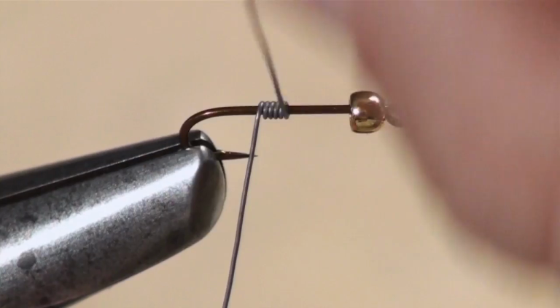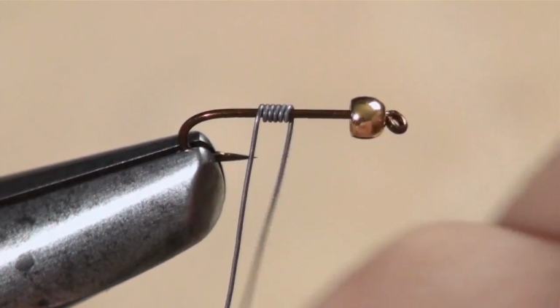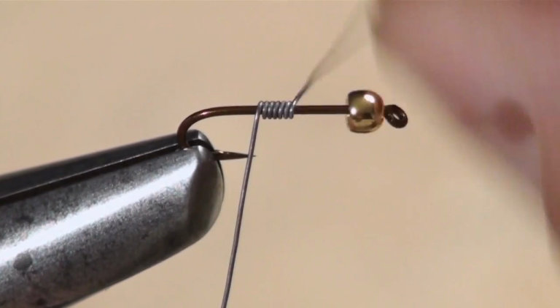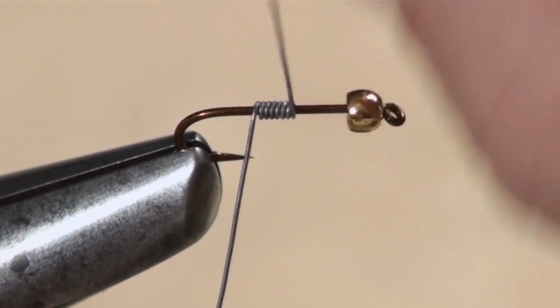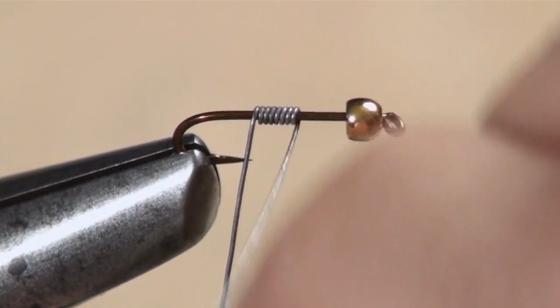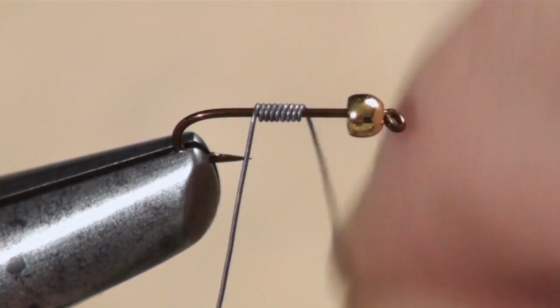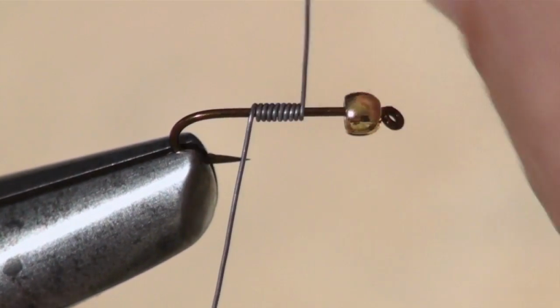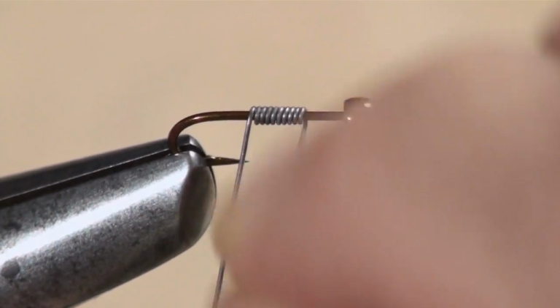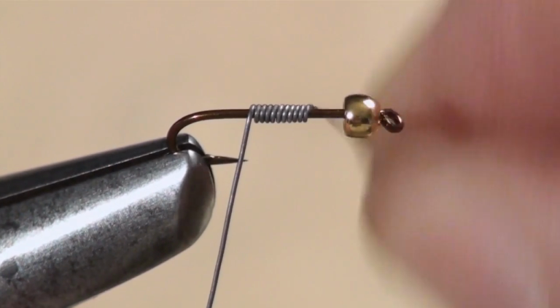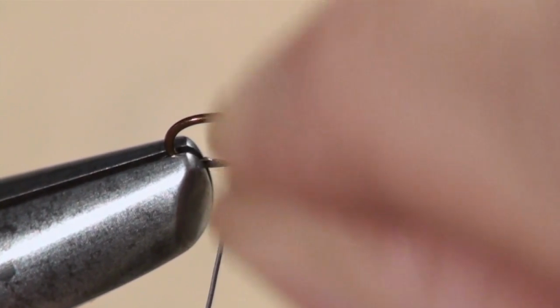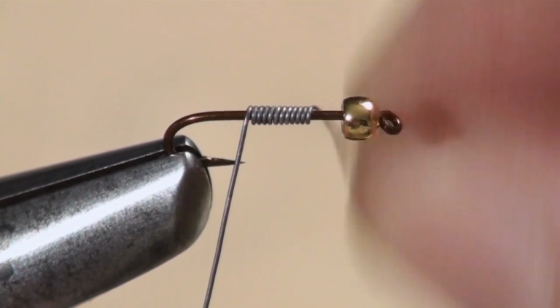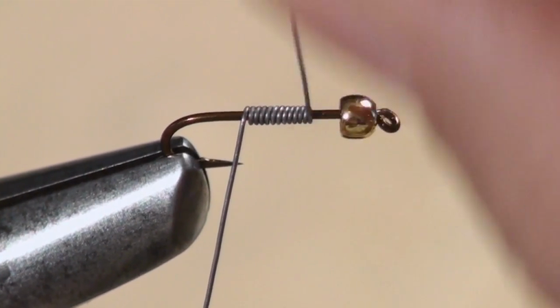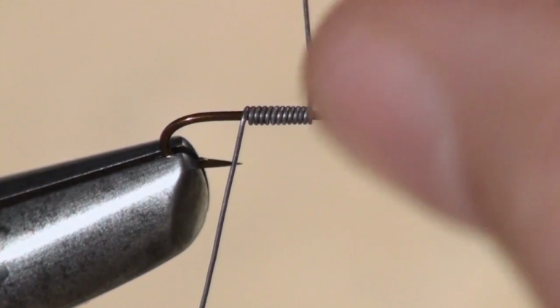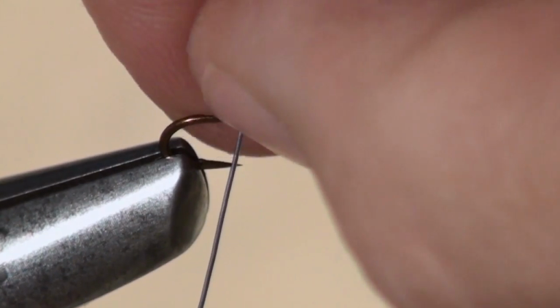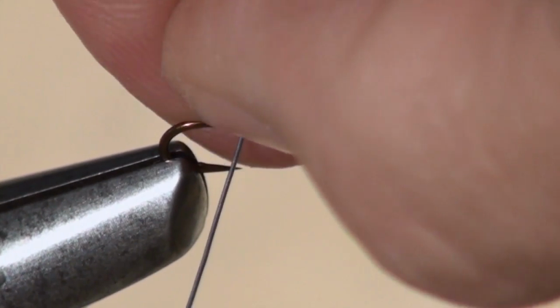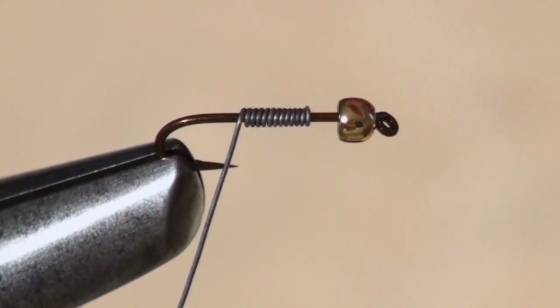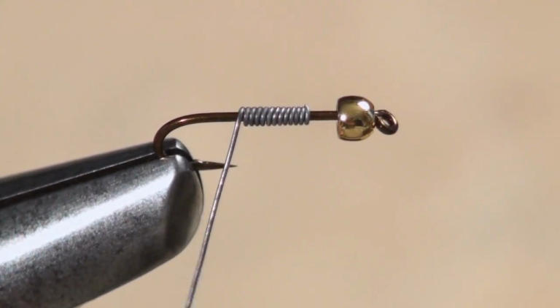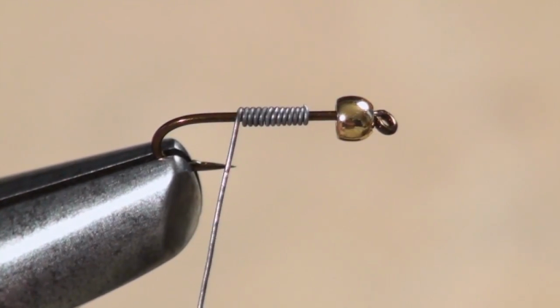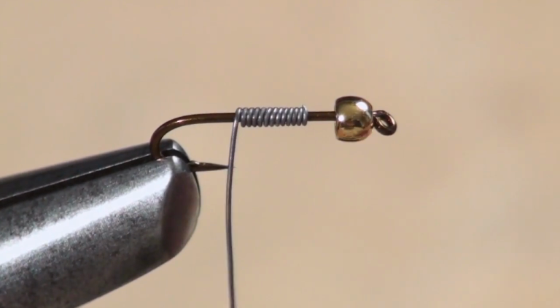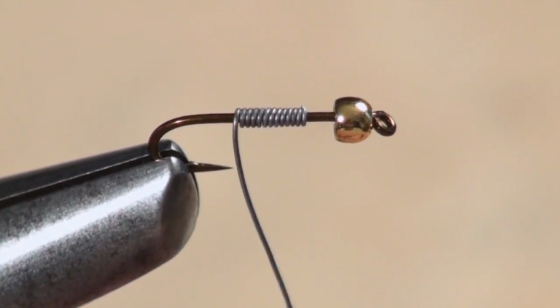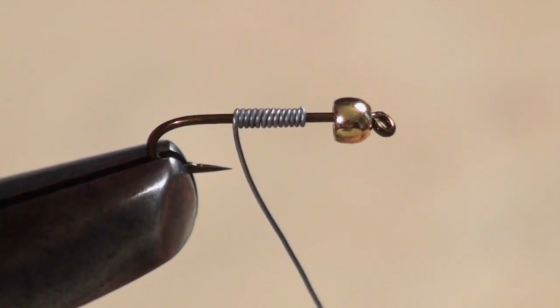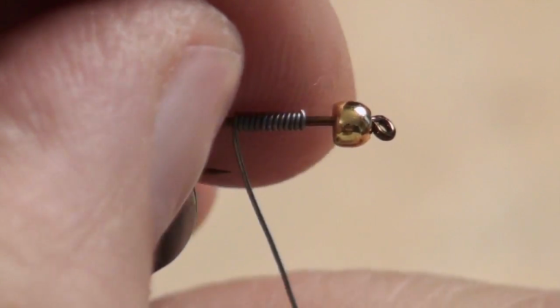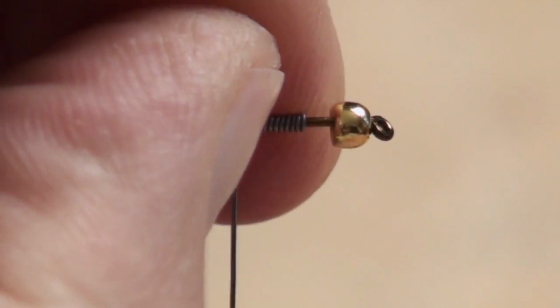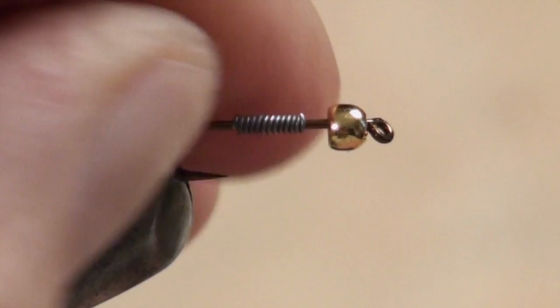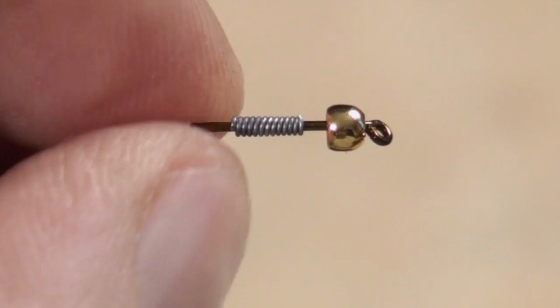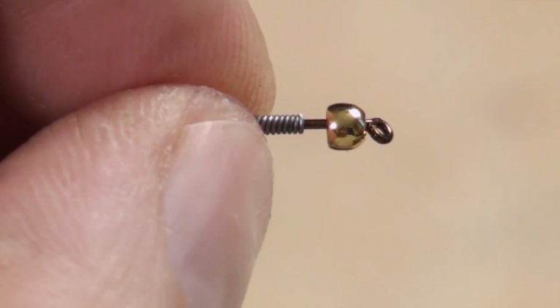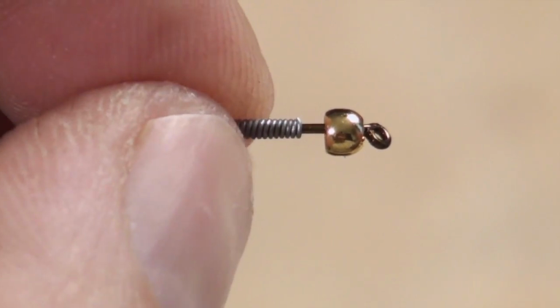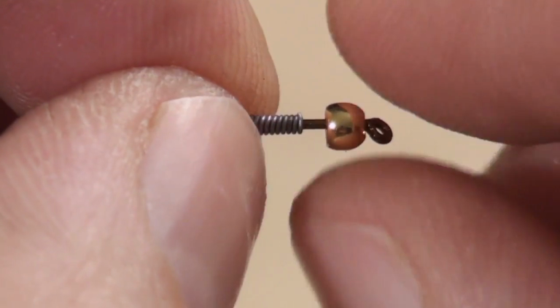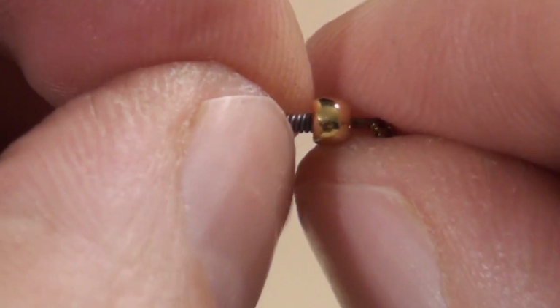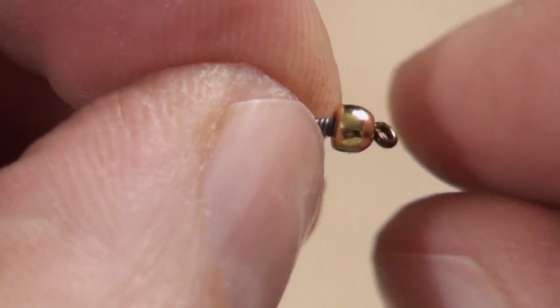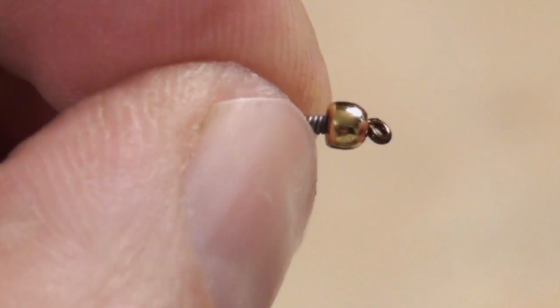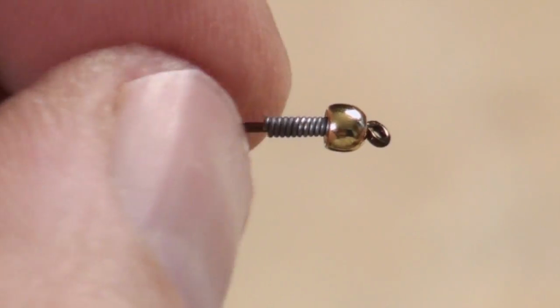I take about 10 or 12 wraps of lead wire. This not only makes the fly sink faster, which is good, it also helps to stabilize the bead. As an added bonus, it also helps to produce a nice taper for the body of the fly.